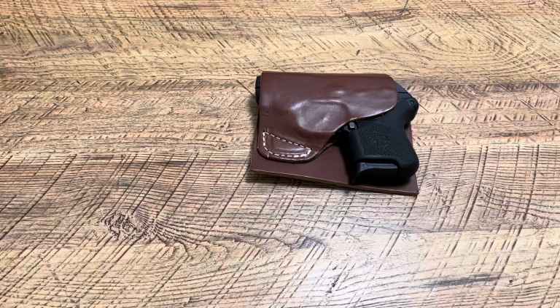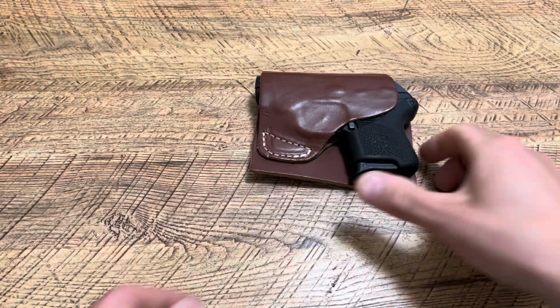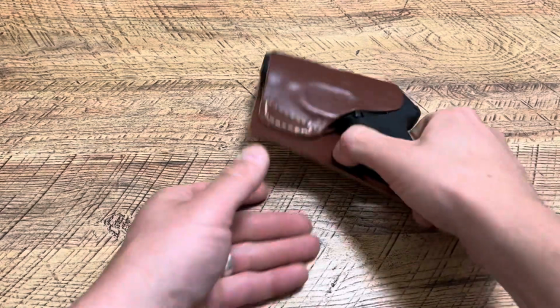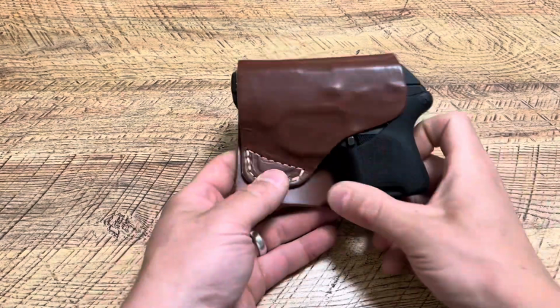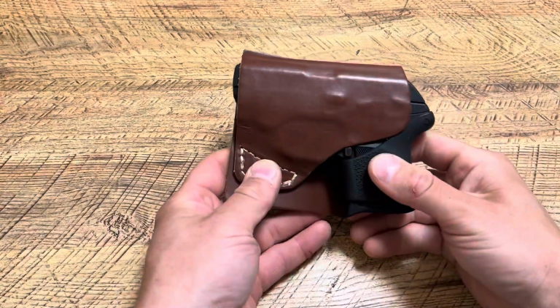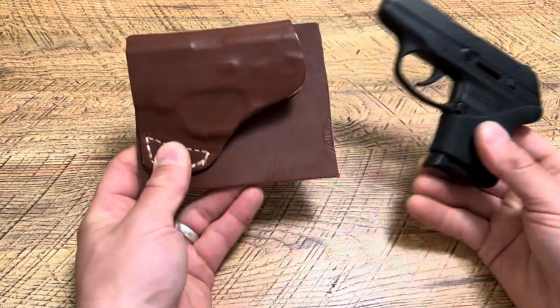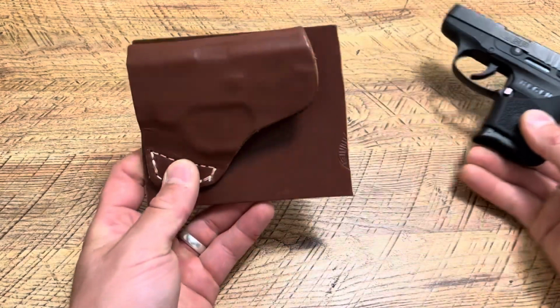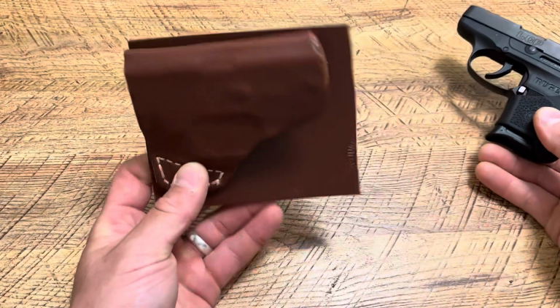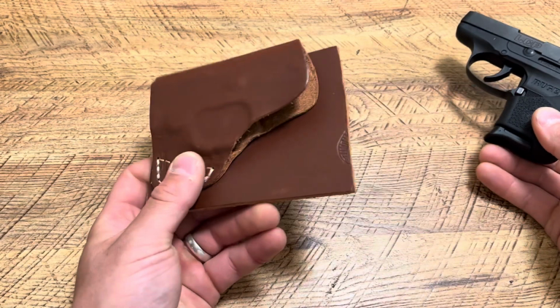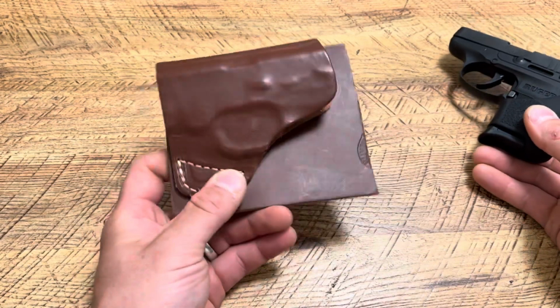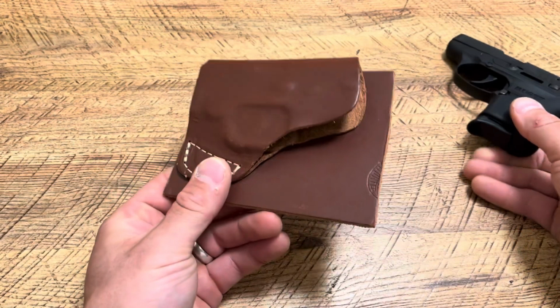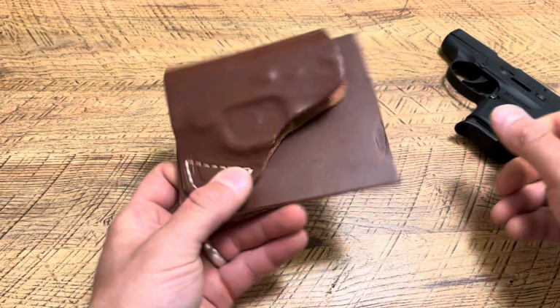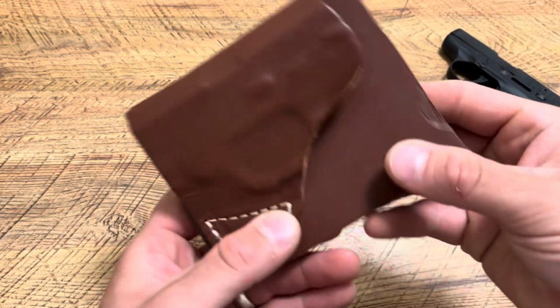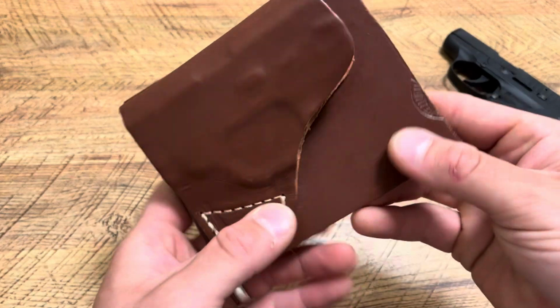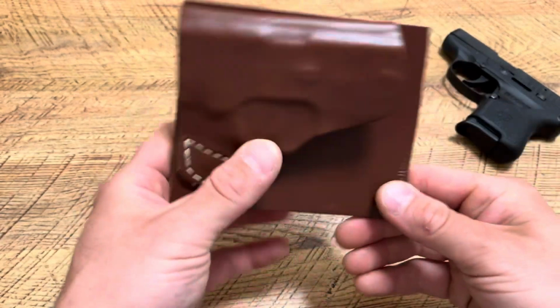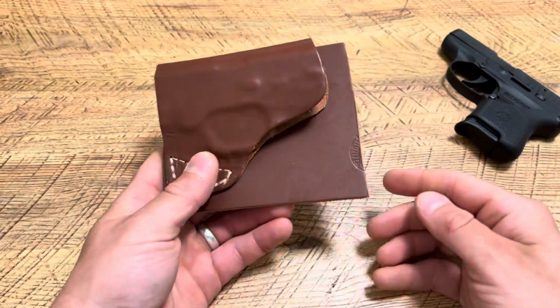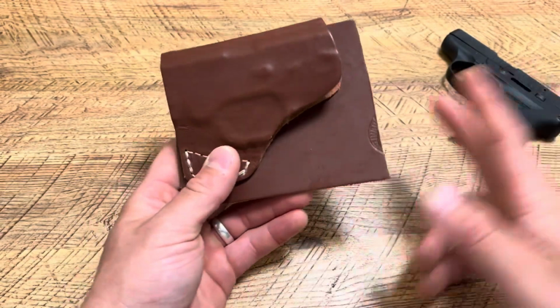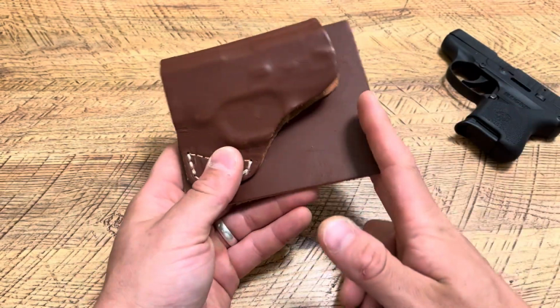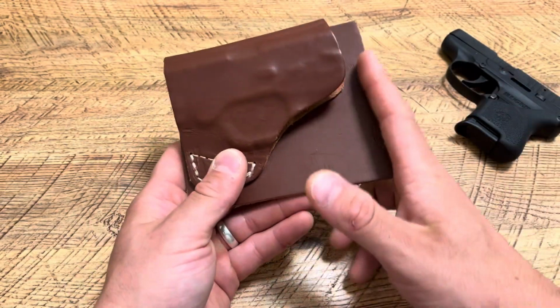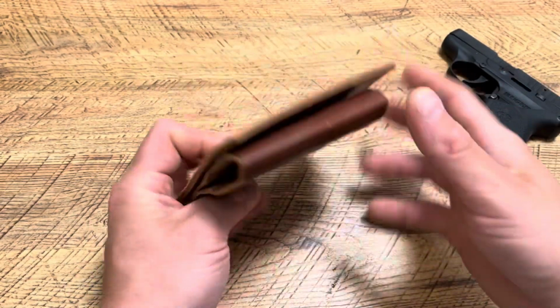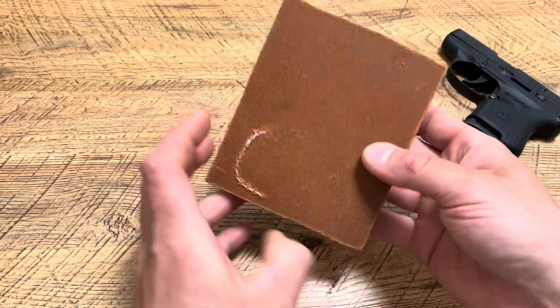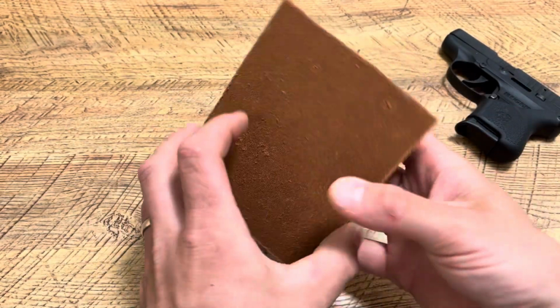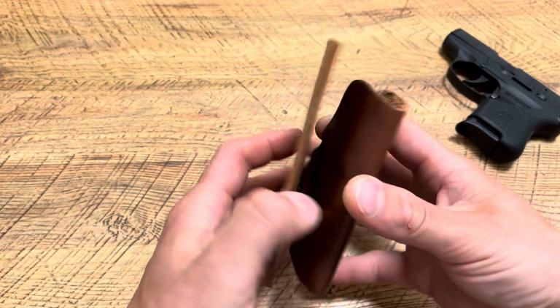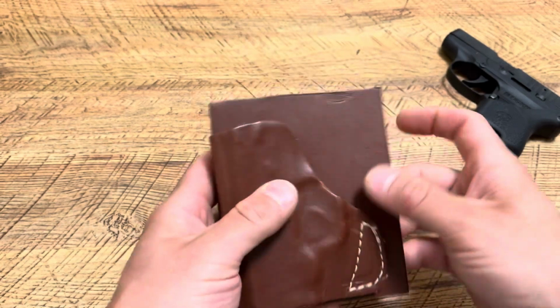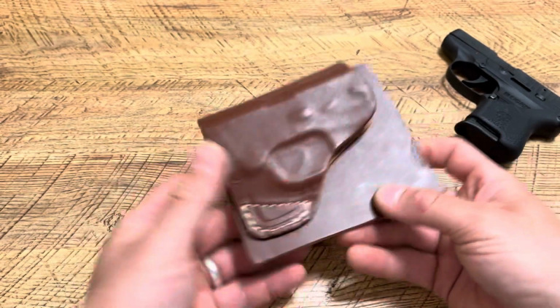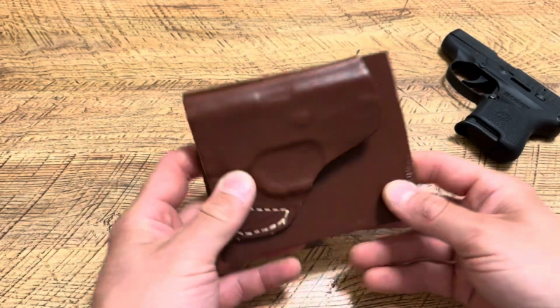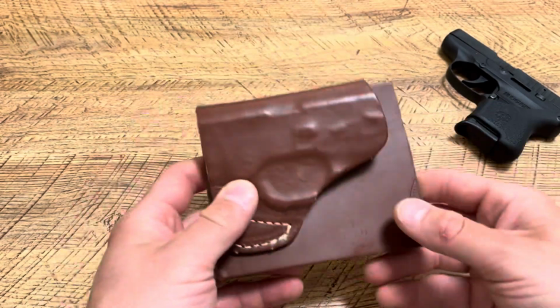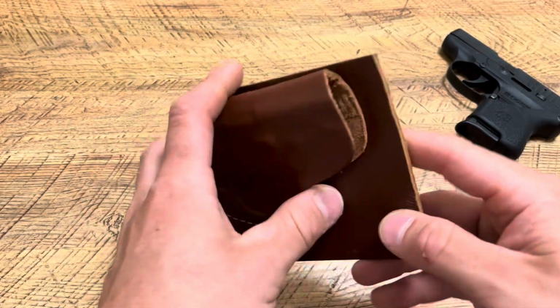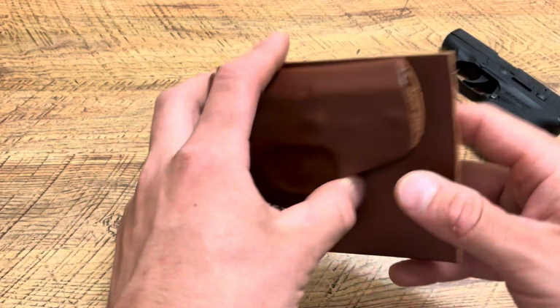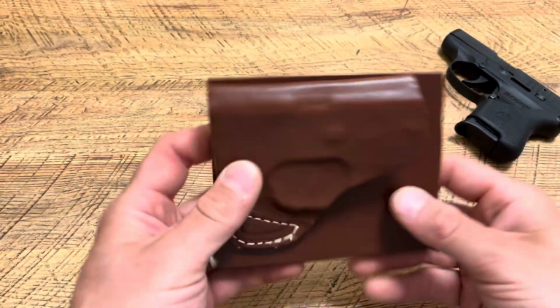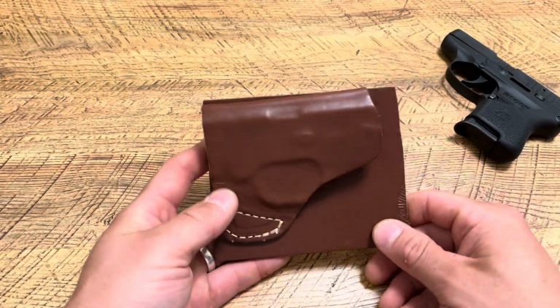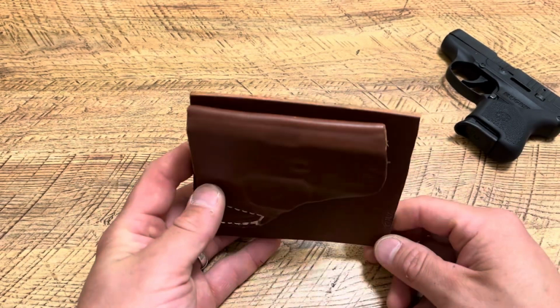What's up guys, Spin Firearms here. Today we're going to be reviewing this pocket holster. I believe the company is Hunt Leather or something like that, but I did cut right through it and made it a little bit smaller than what it was. This is an awesome deep concealment option.